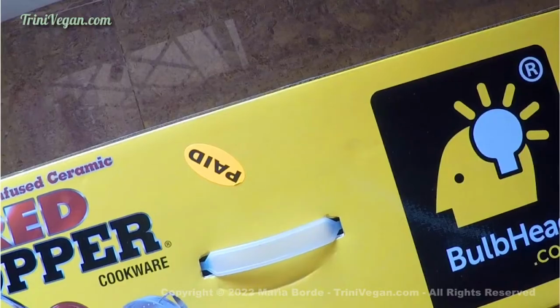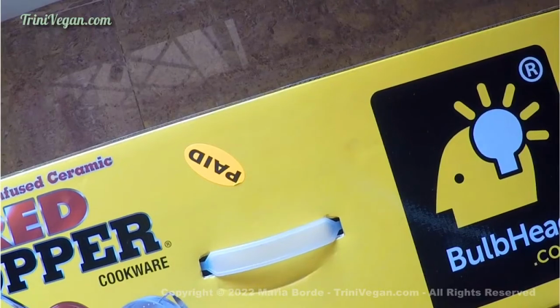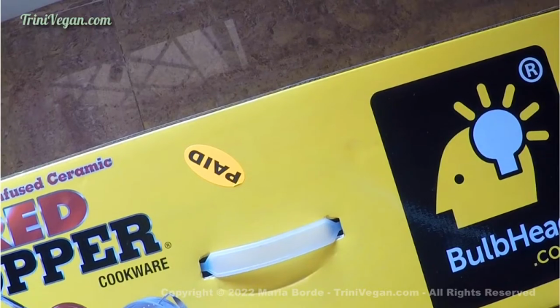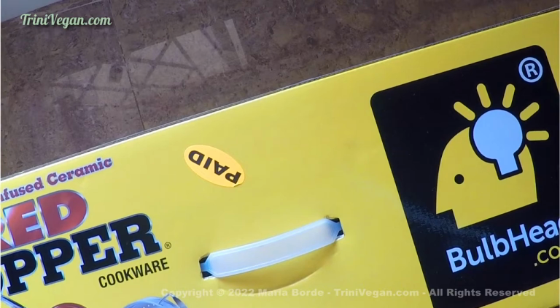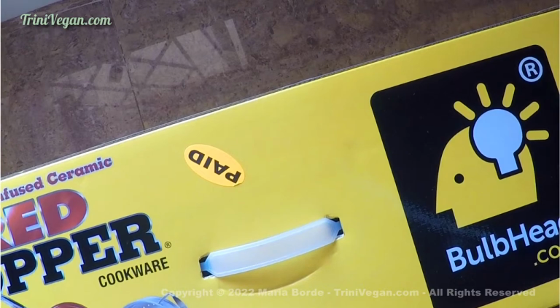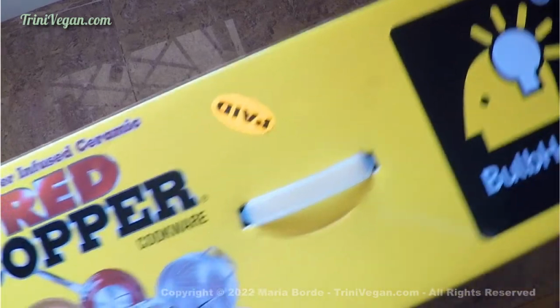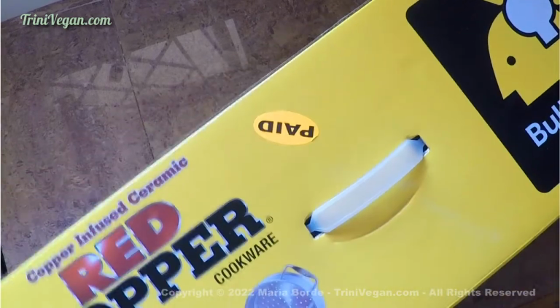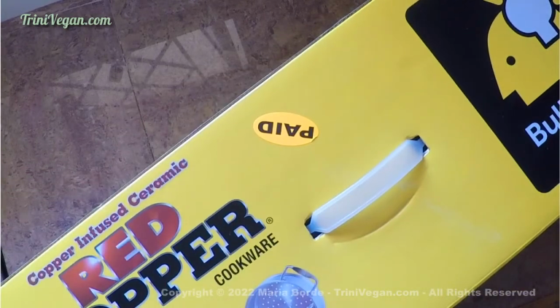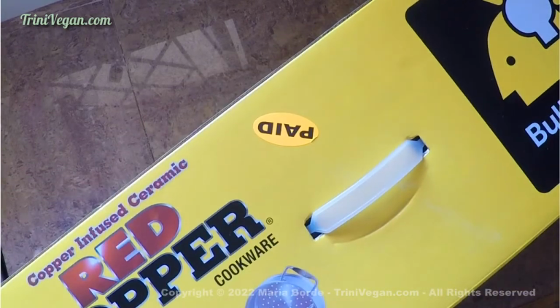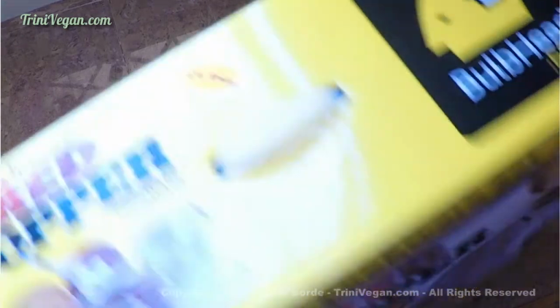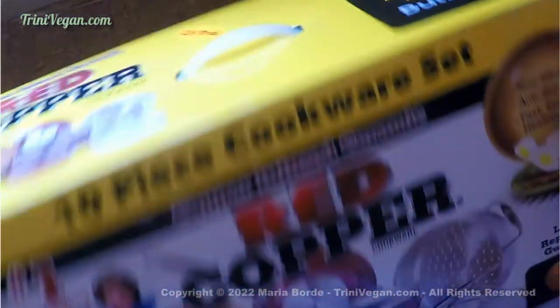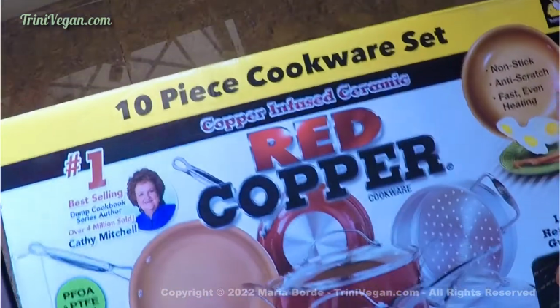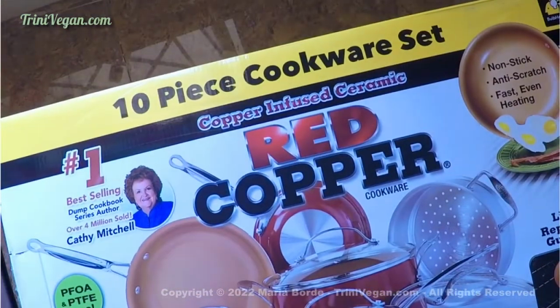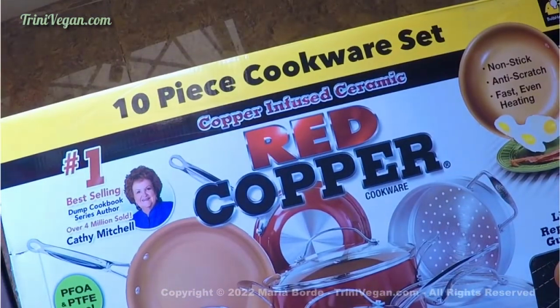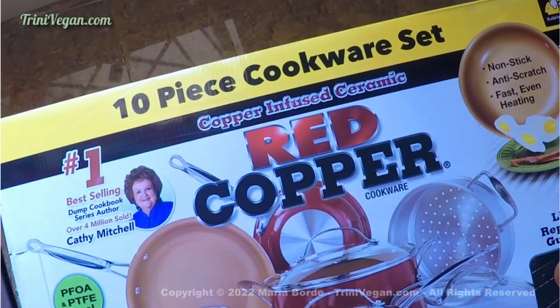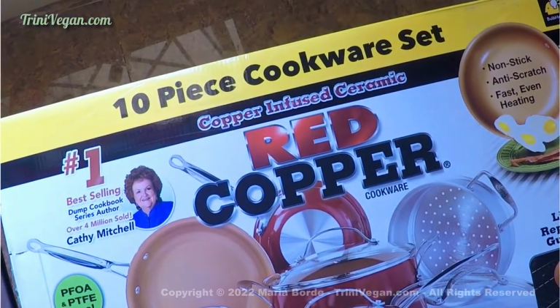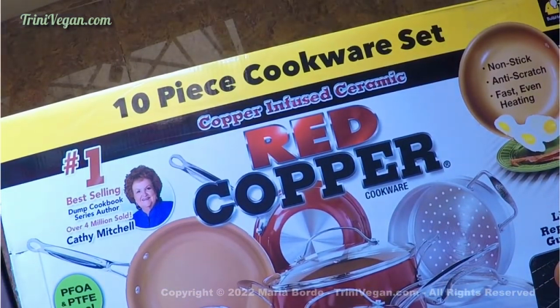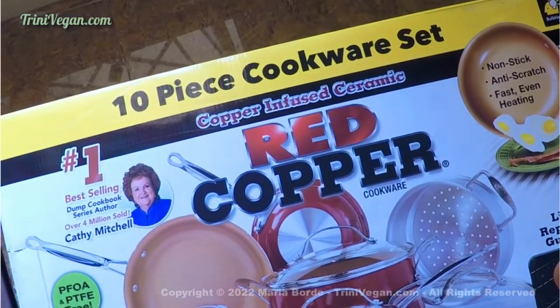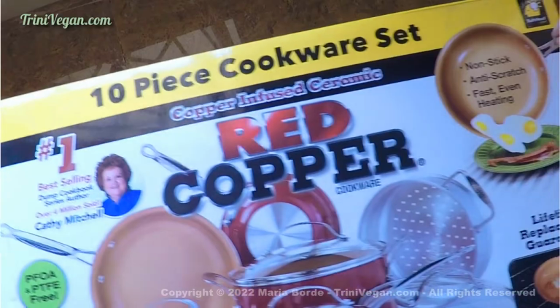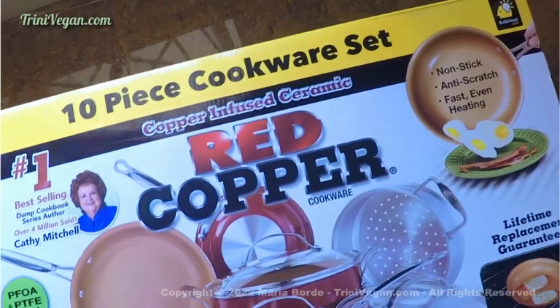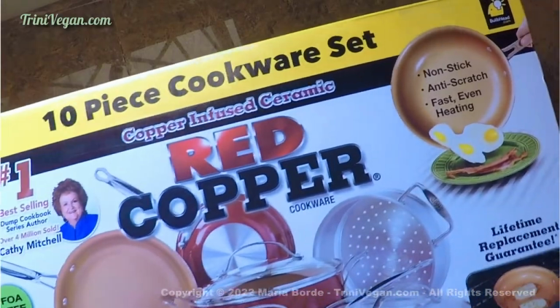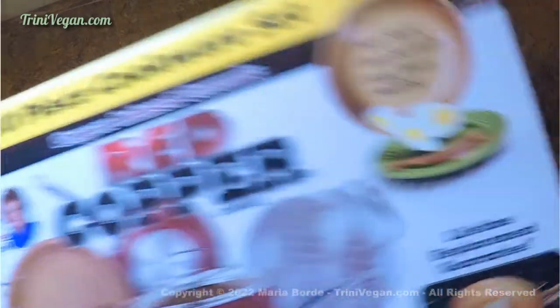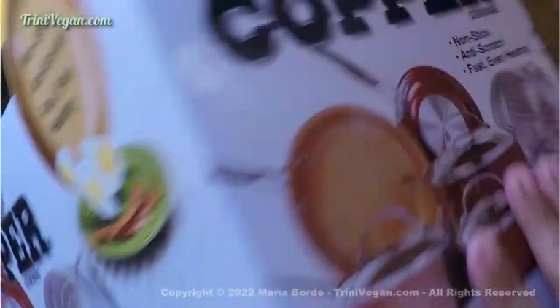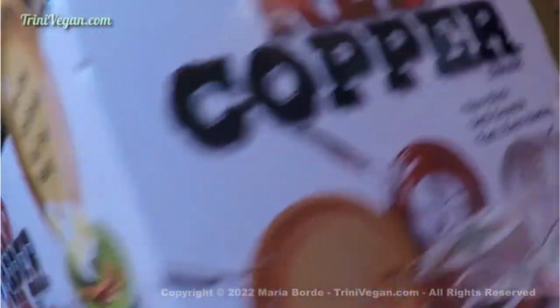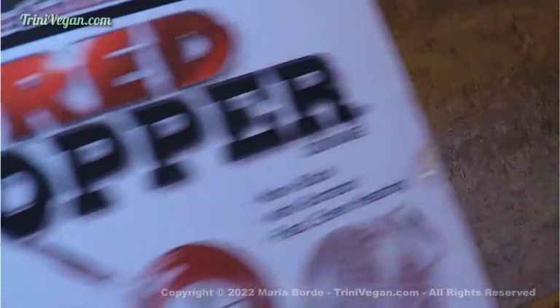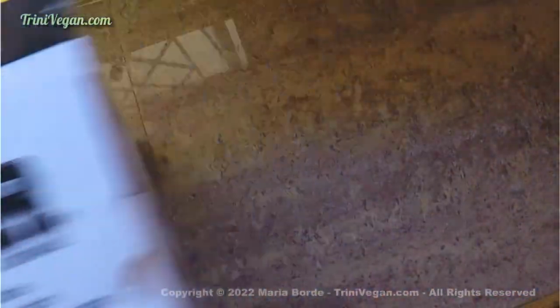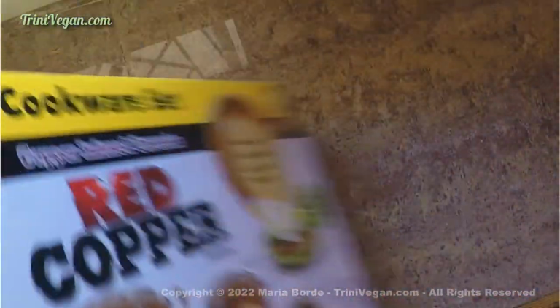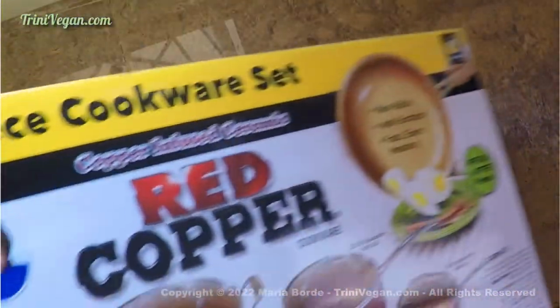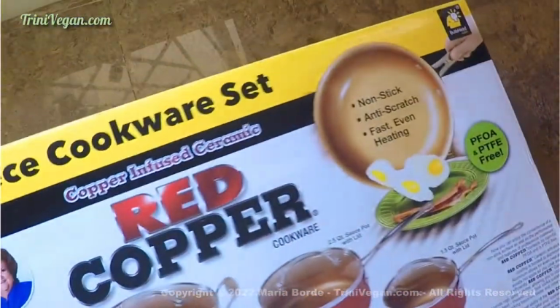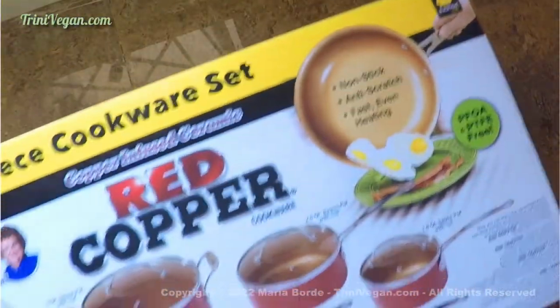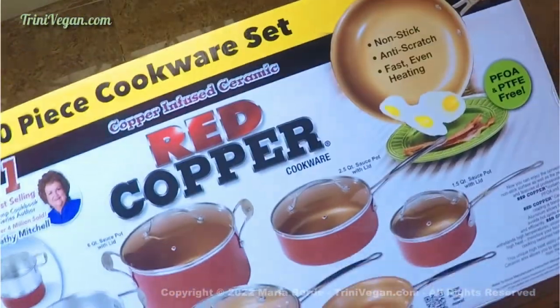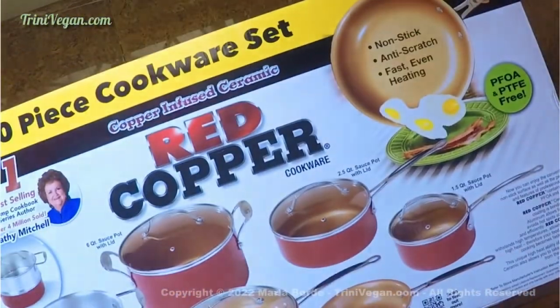Hi guys, welcome to Trini Vegan. How are you? It is great to have you here. If this is your first time on my channel, my name is Maria and this channel is all about vegan related content.